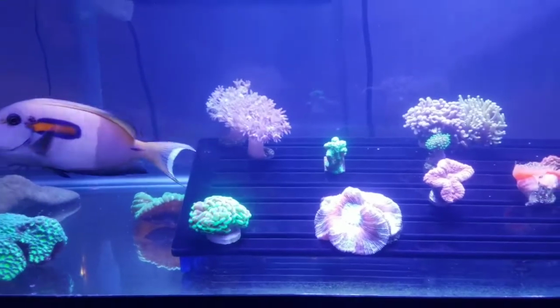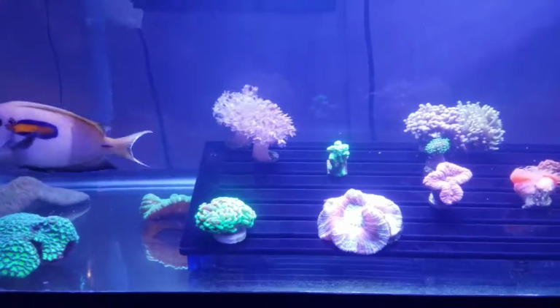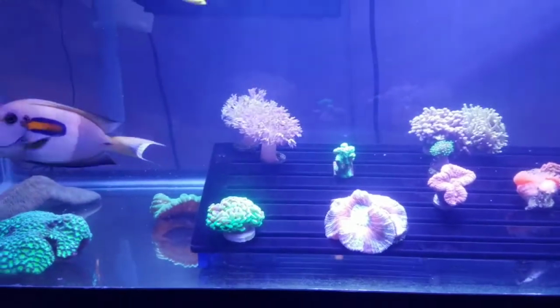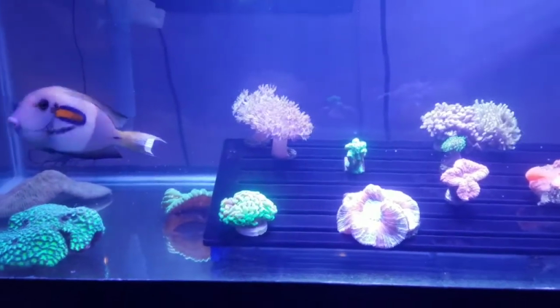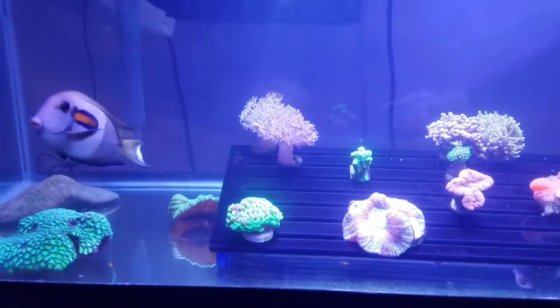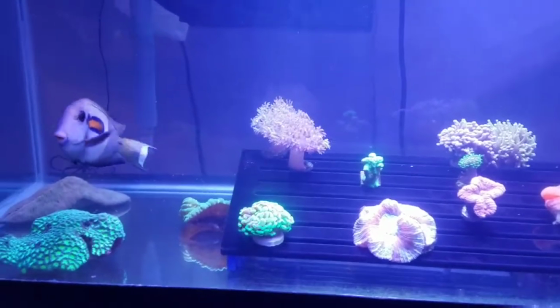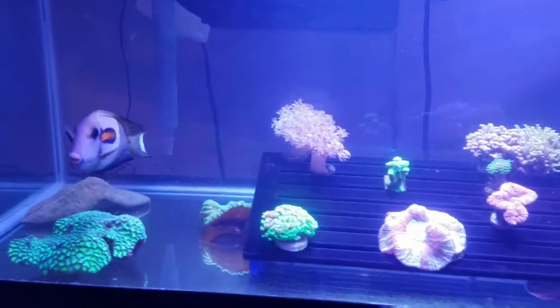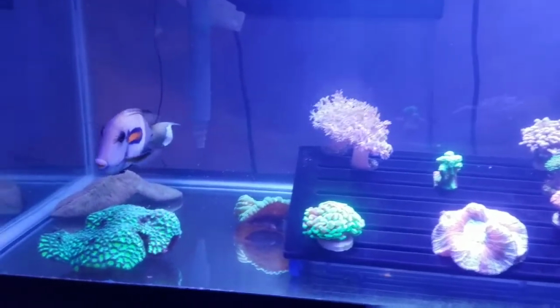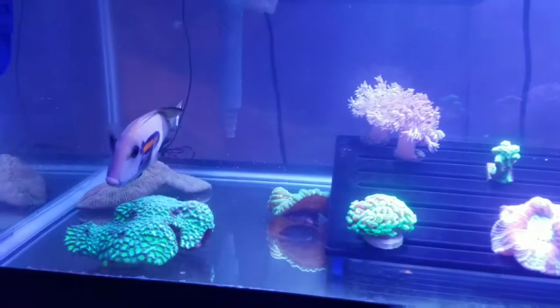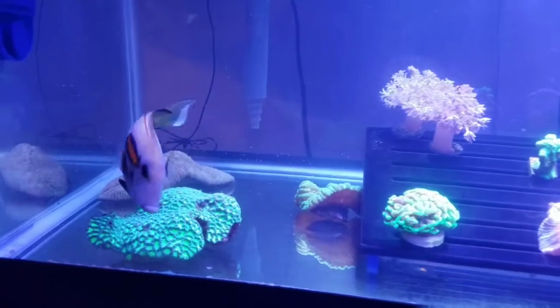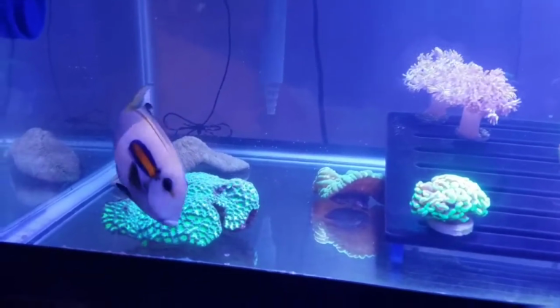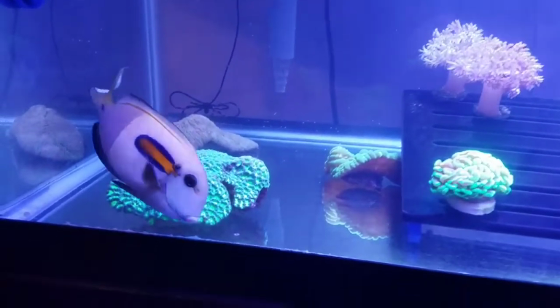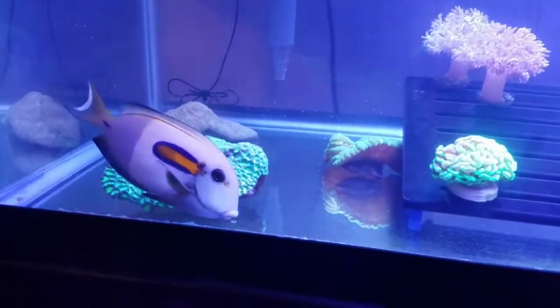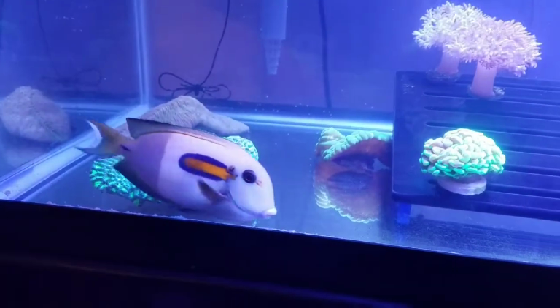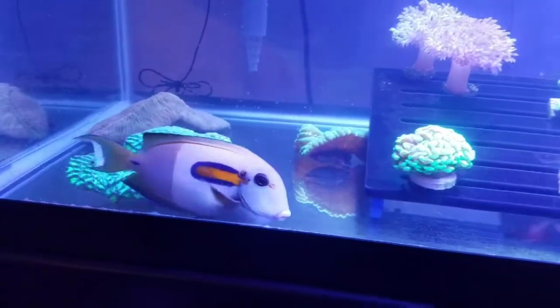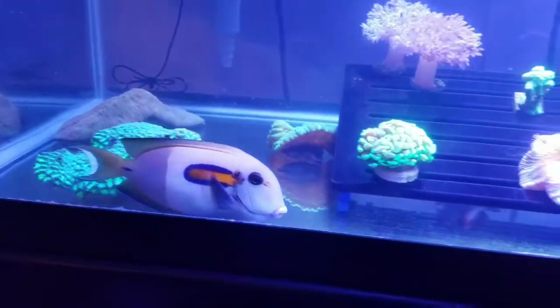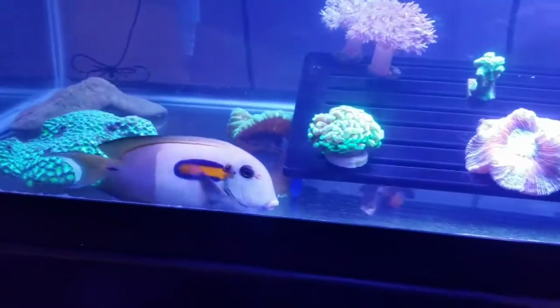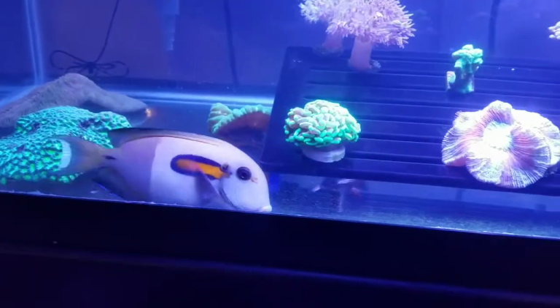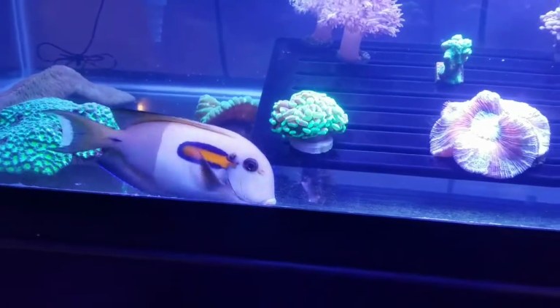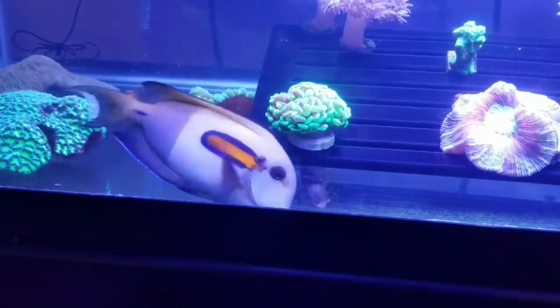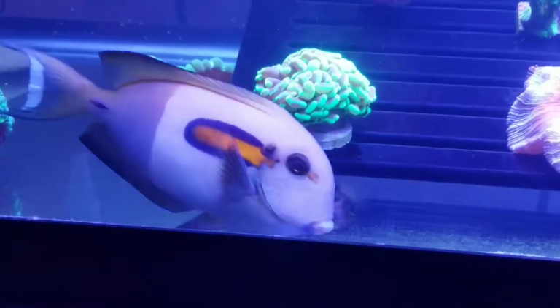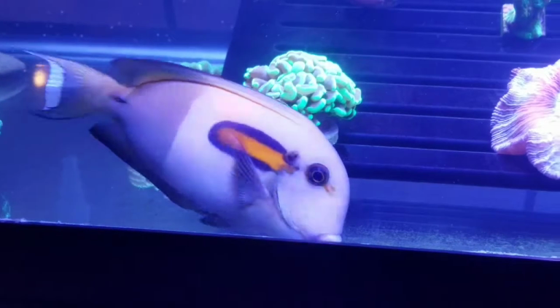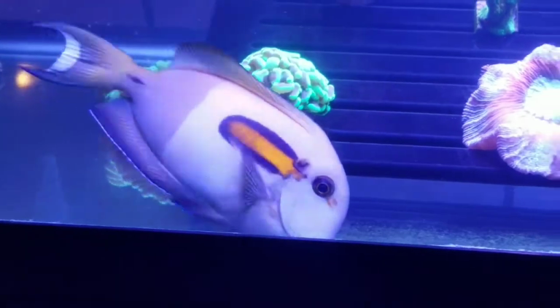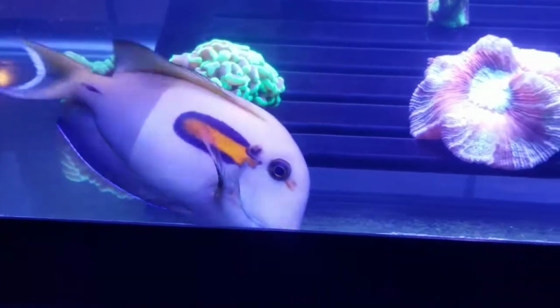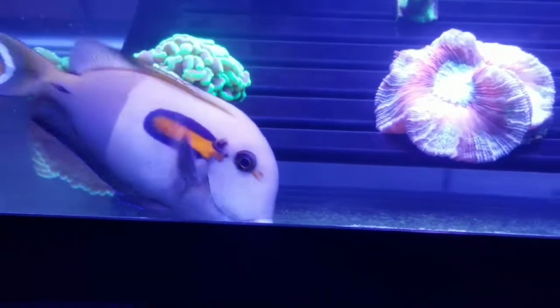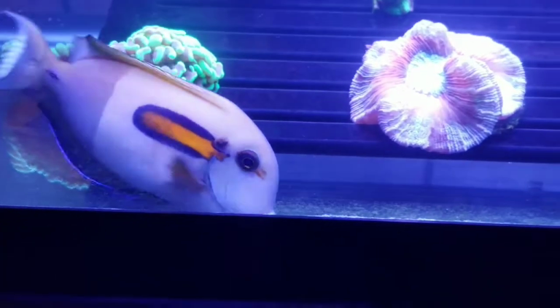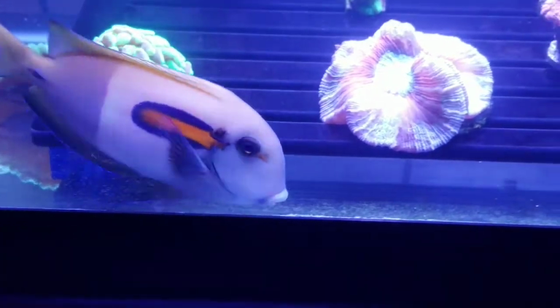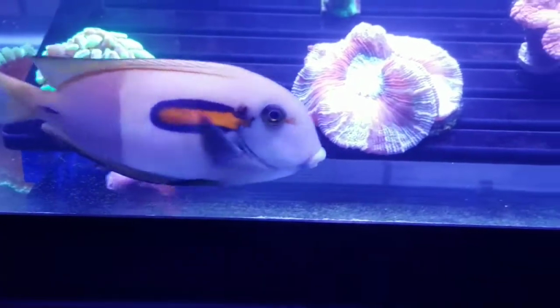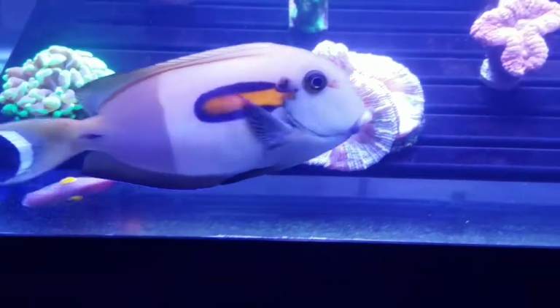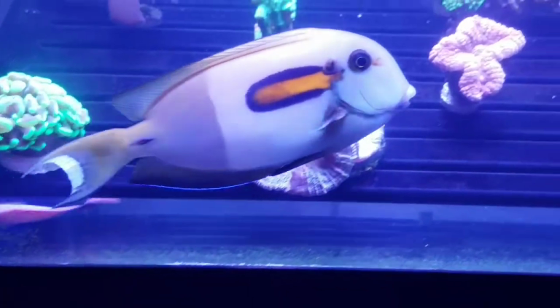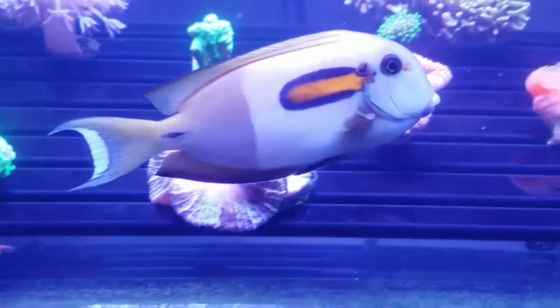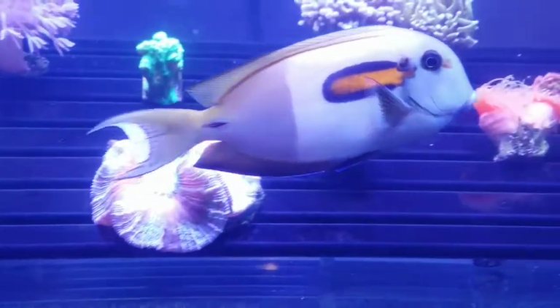So anyway, what I'm looking at right here is a 40-gallon breeder. When I took down my tank, I wound up selling a lot of my bigger fish and kept back some of the smaller ones, as well as a couple of tanks.